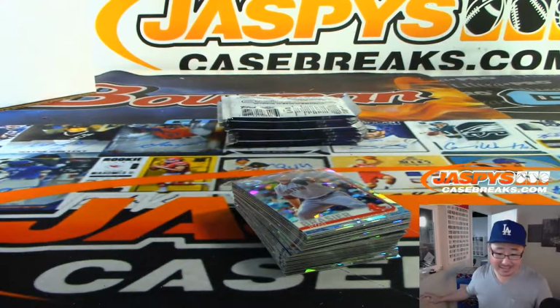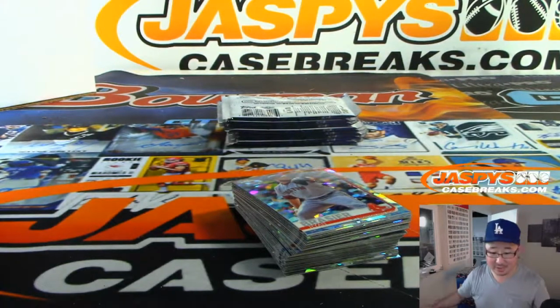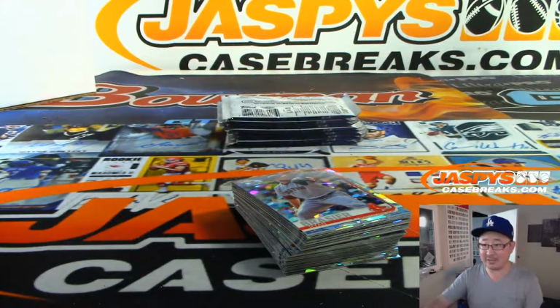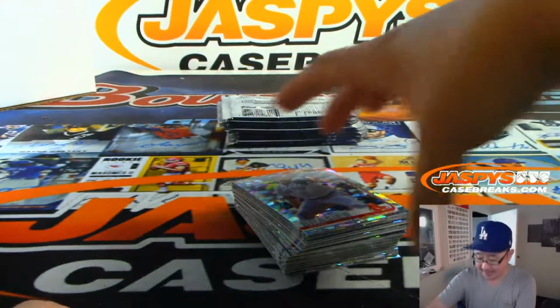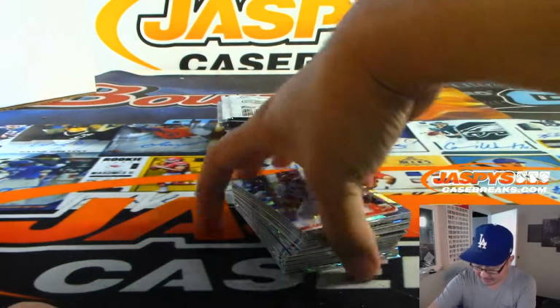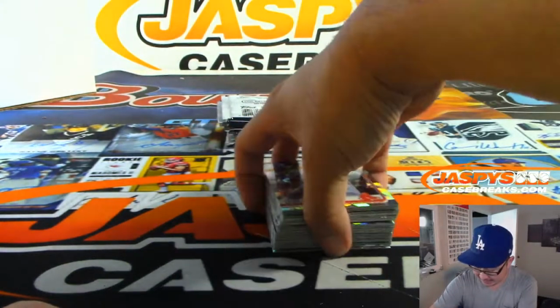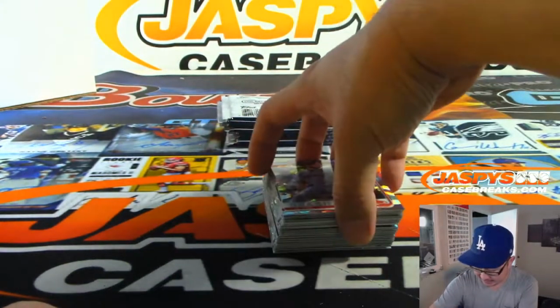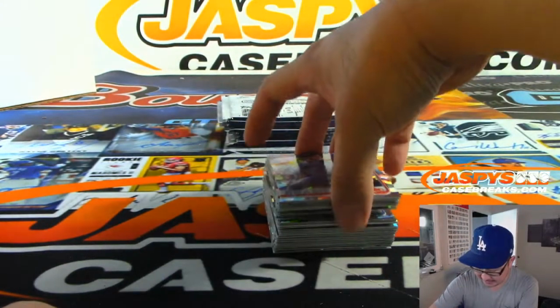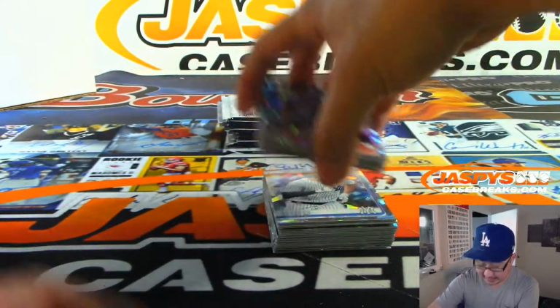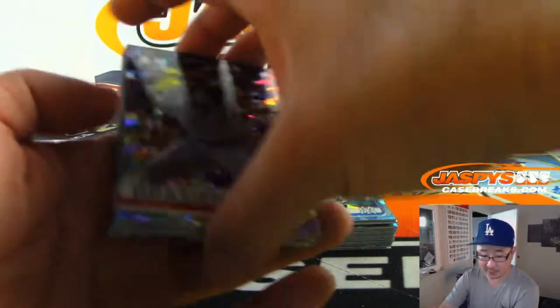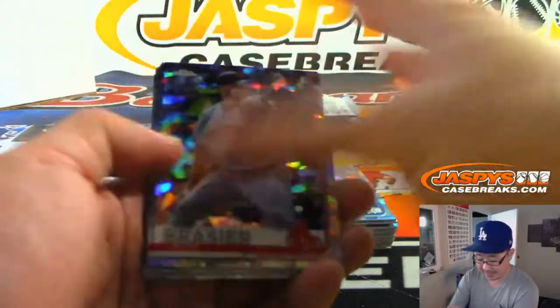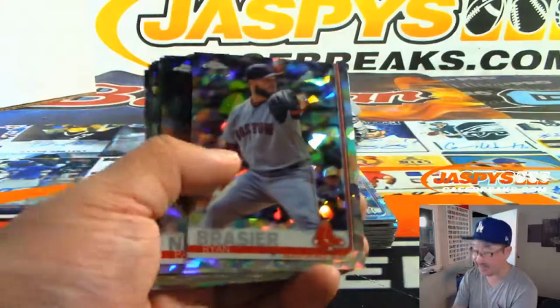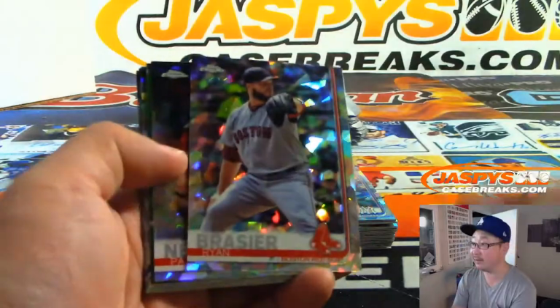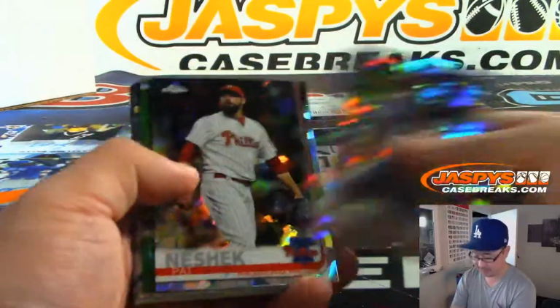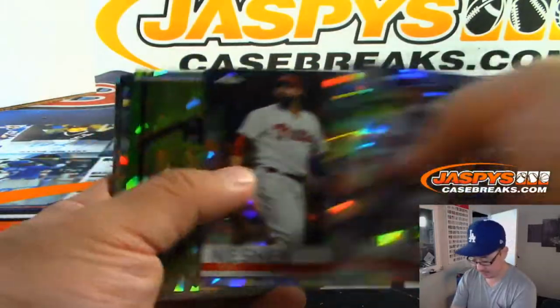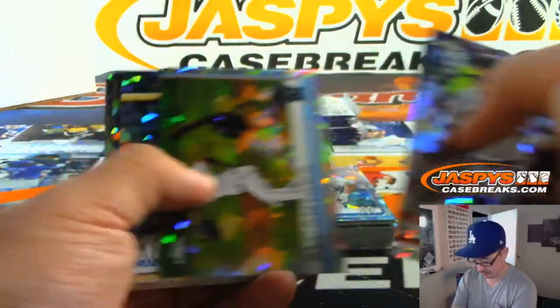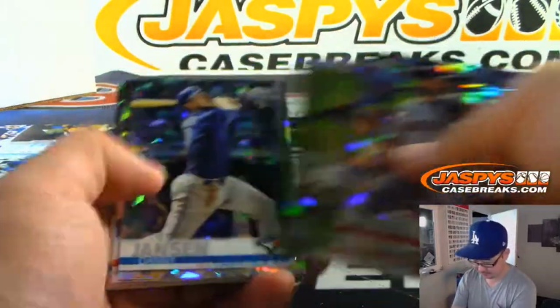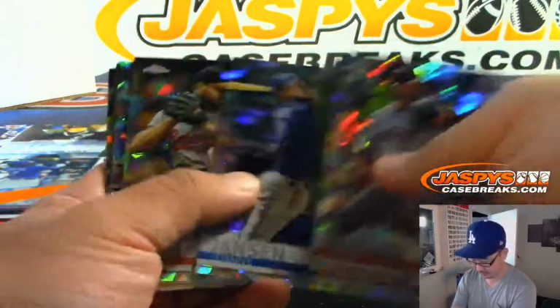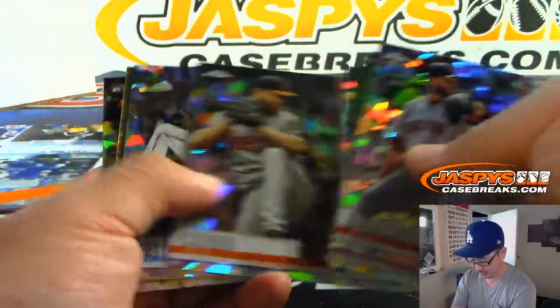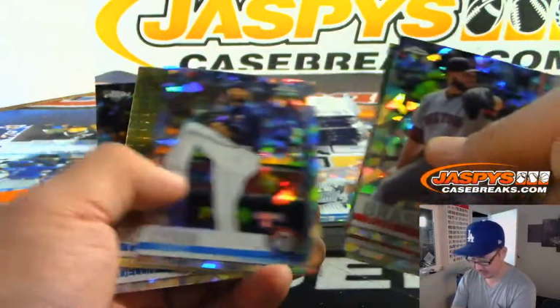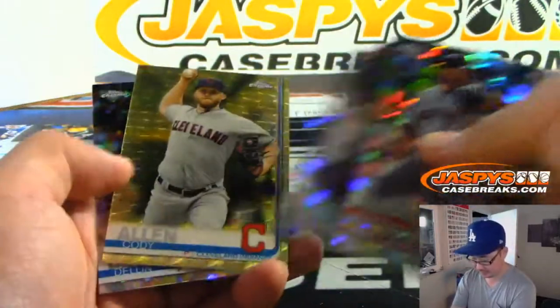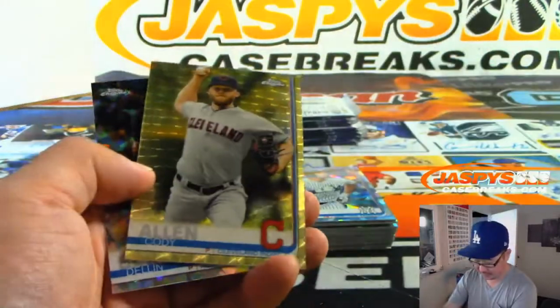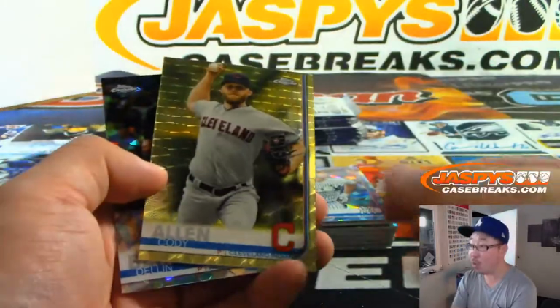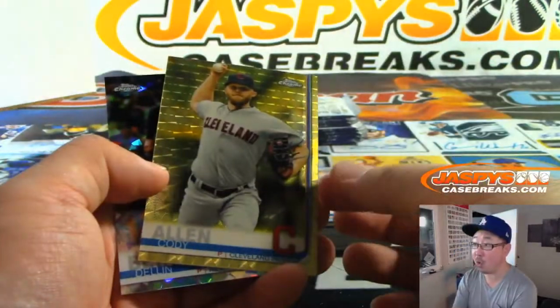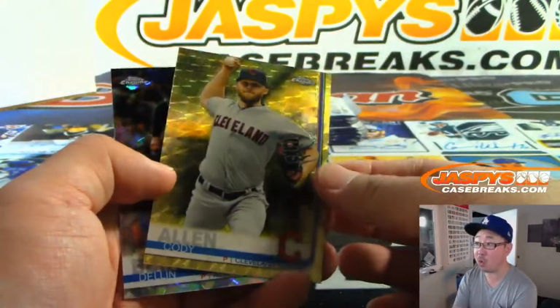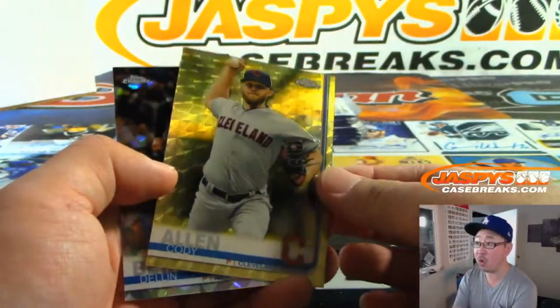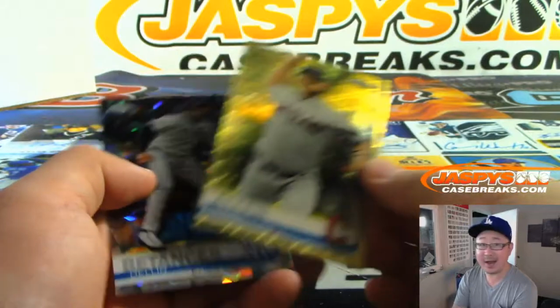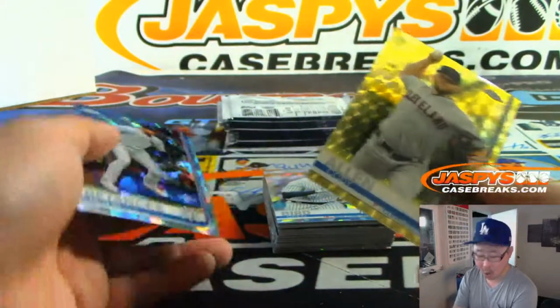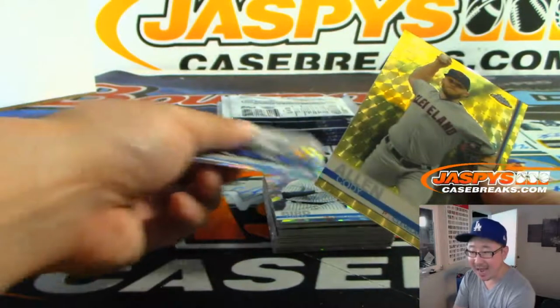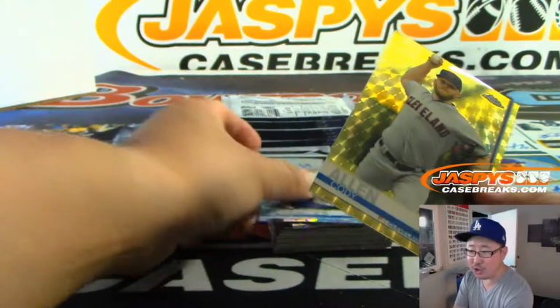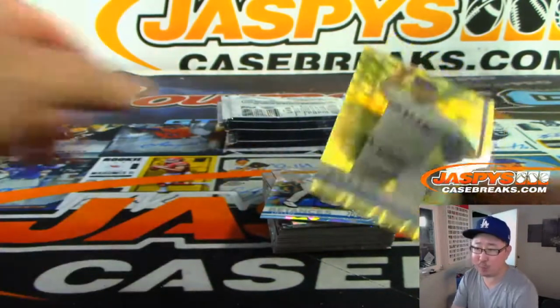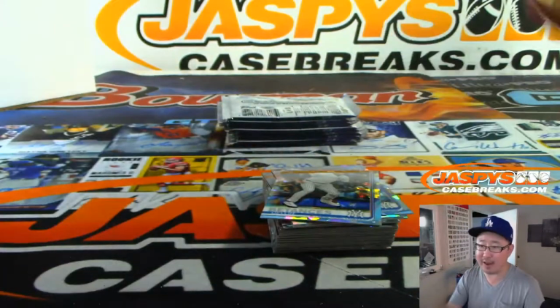Nice Eloy Jimenez for Darren McKenzie. Here's the second-to-last box, break 18. And a Cody Allen Super Fractor!